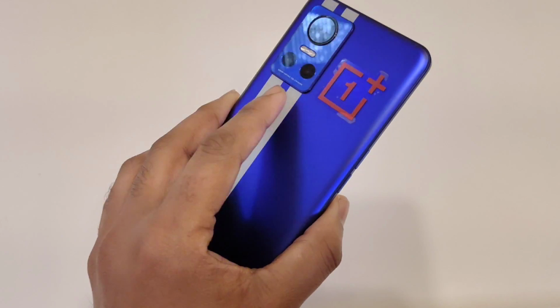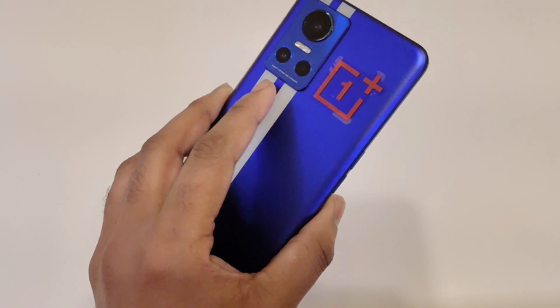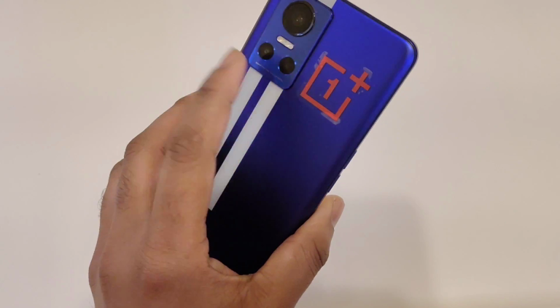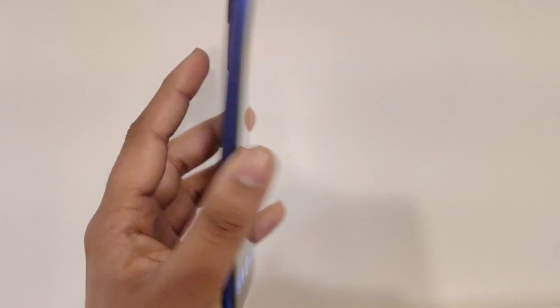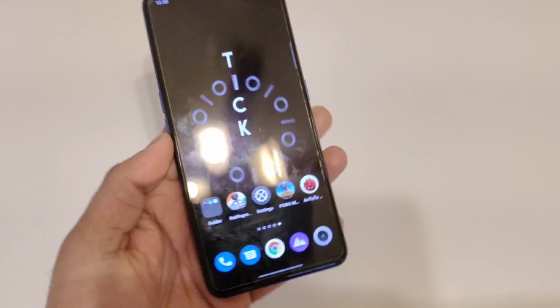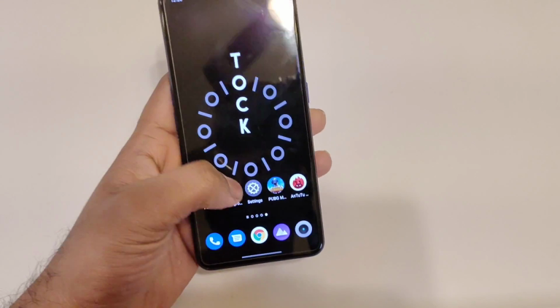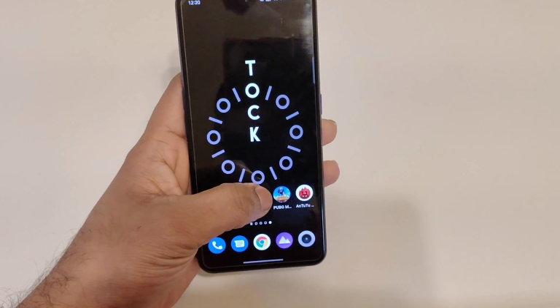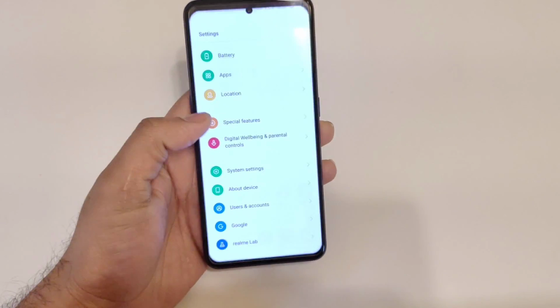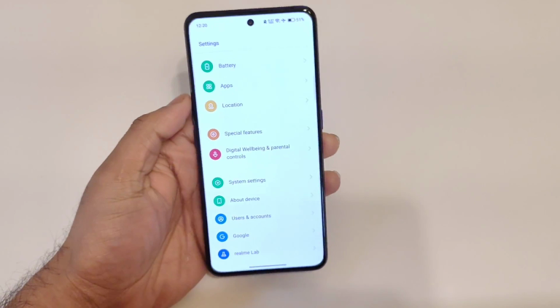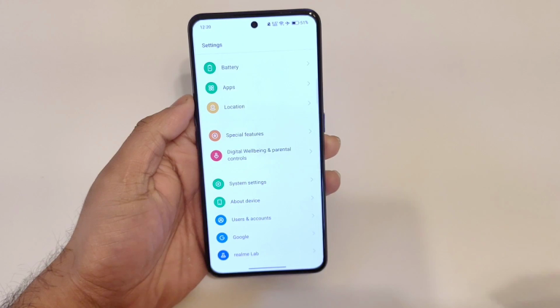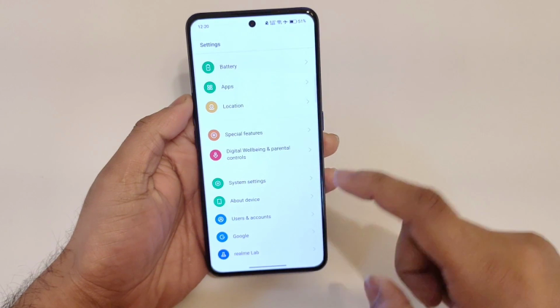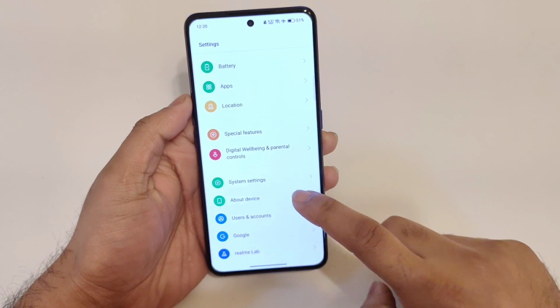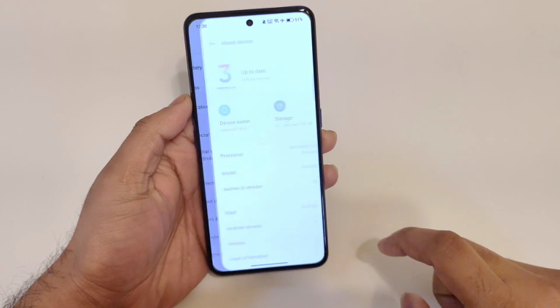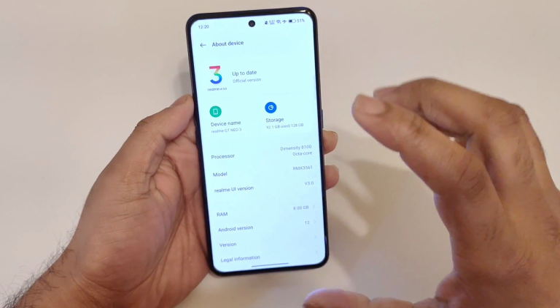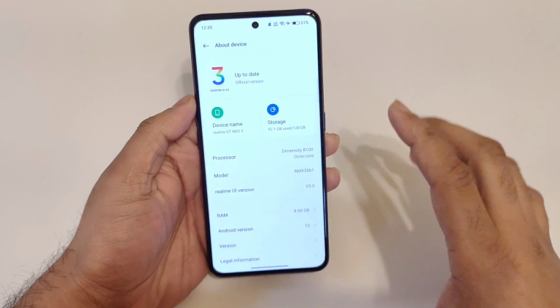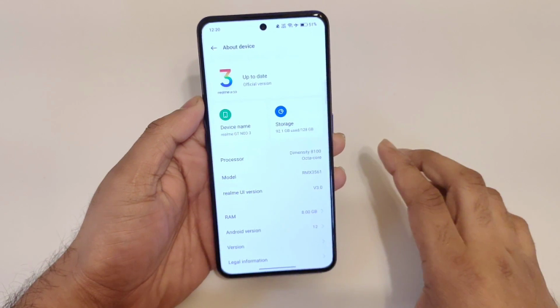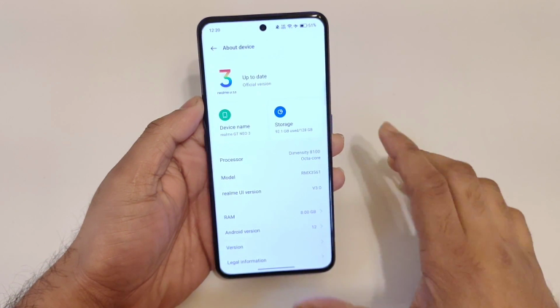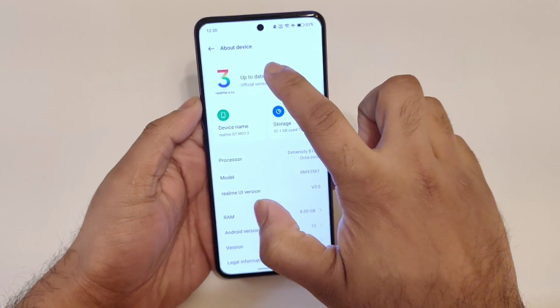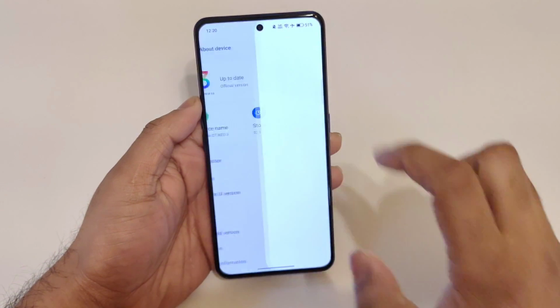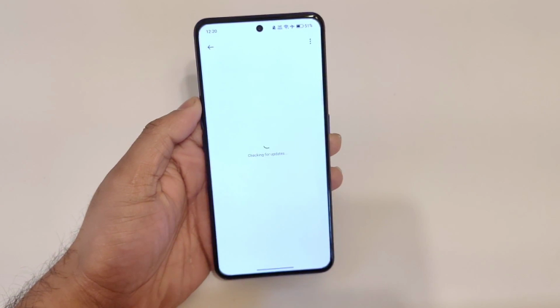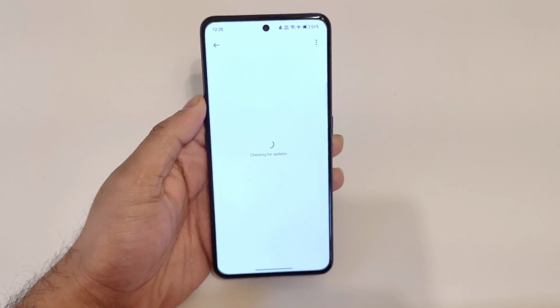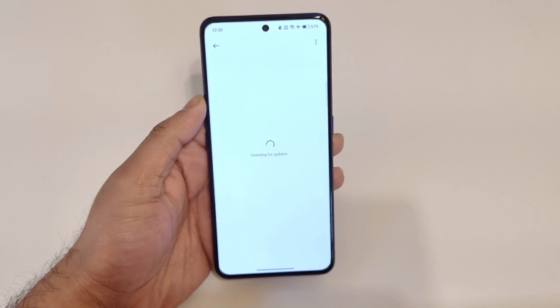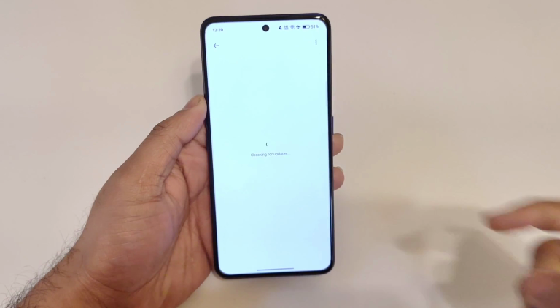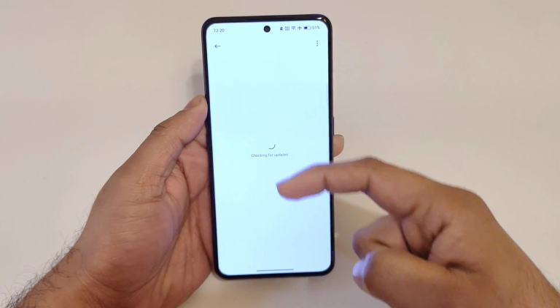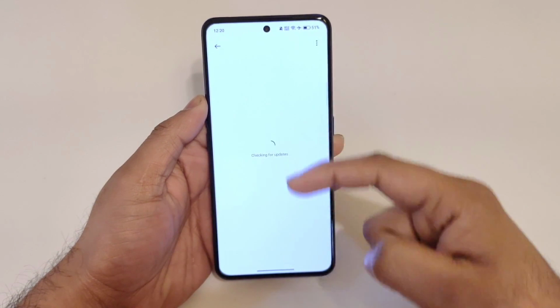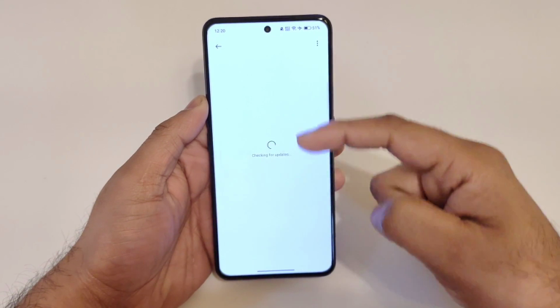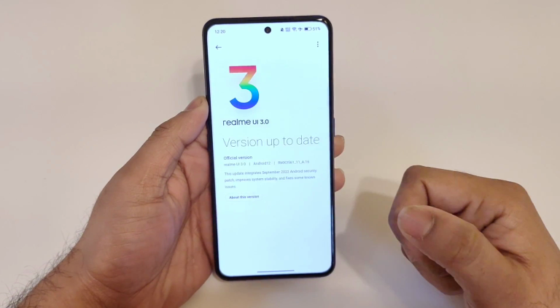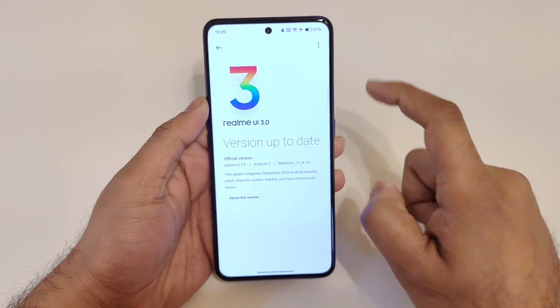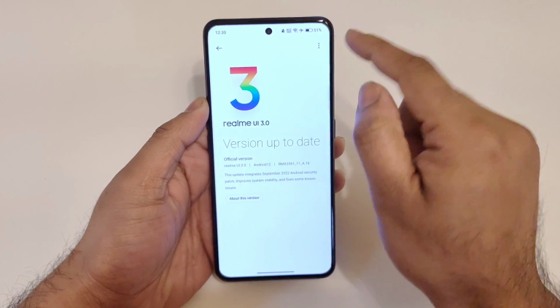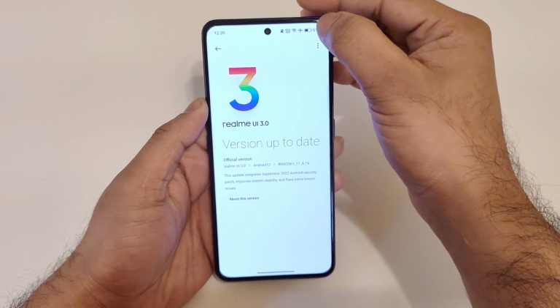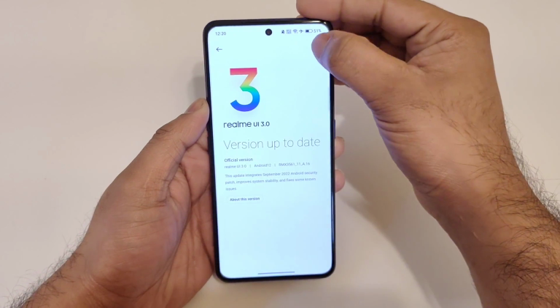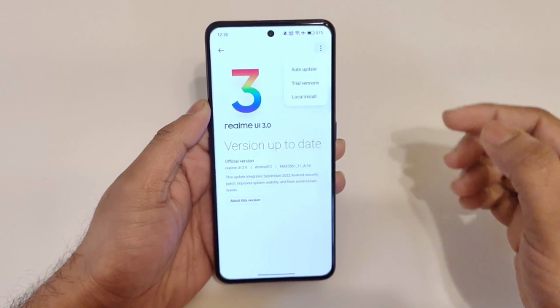This is the Realme GT Neo 3 device which the users will be able to receive the Android 13 beta version registration. Go to the About Device settings and click on Updates — you won't be able to see any updates there, but try clicking on the three dots.